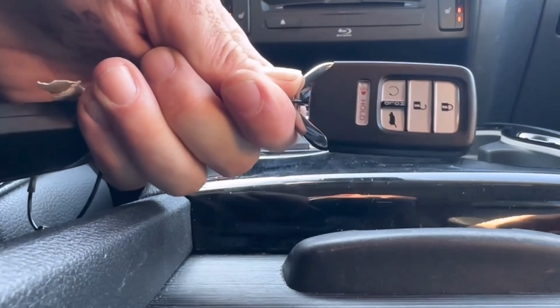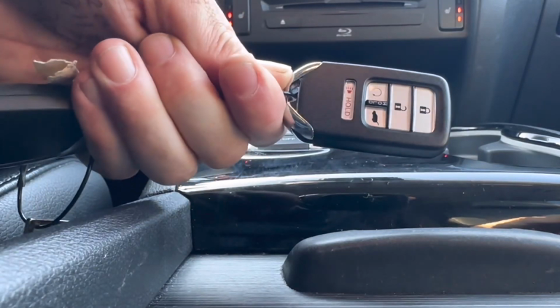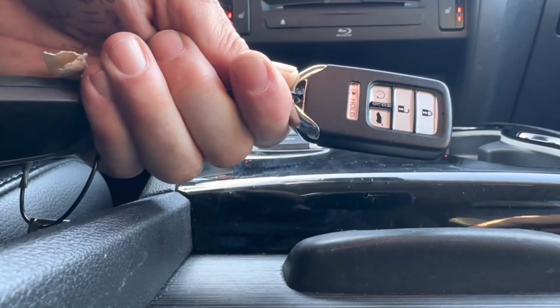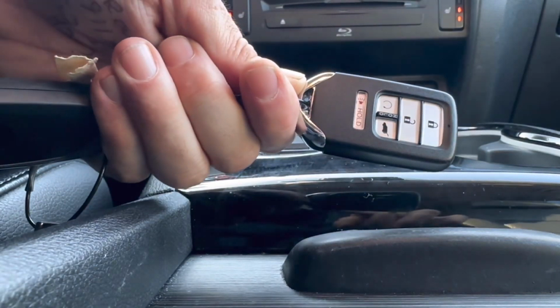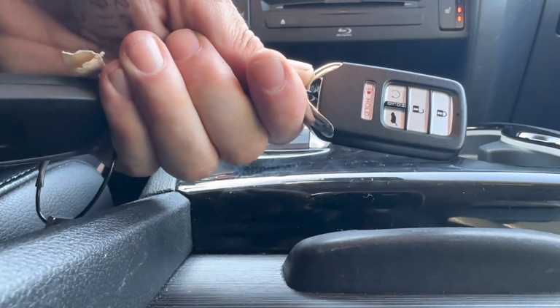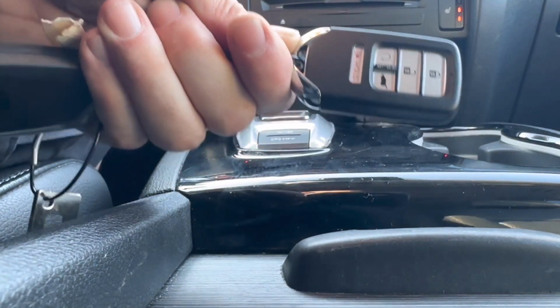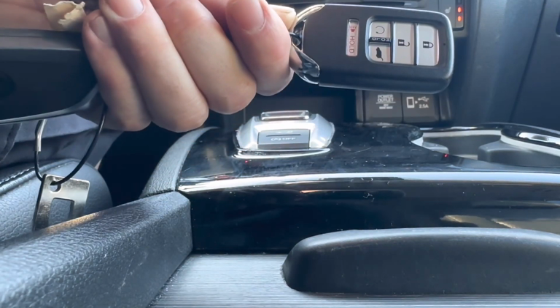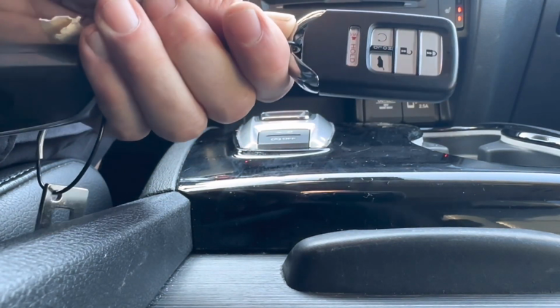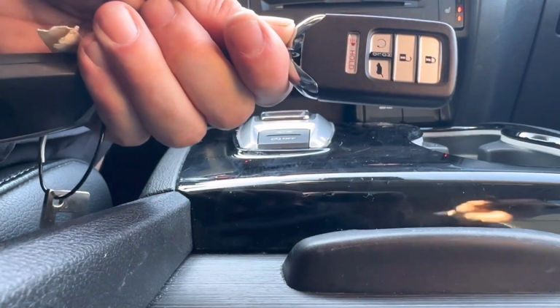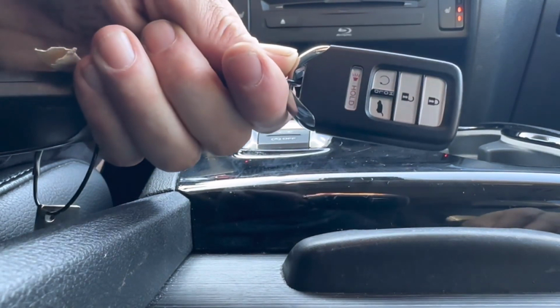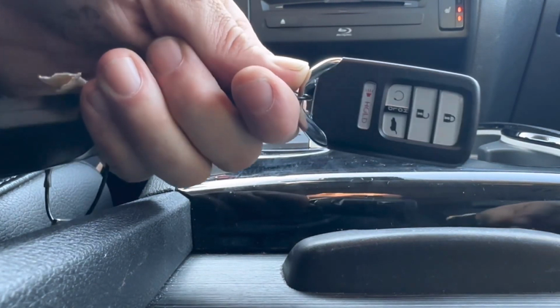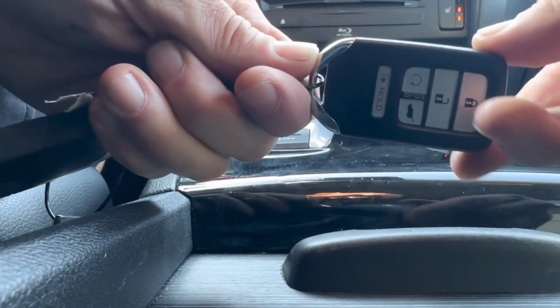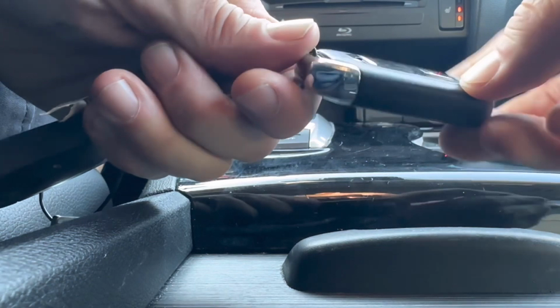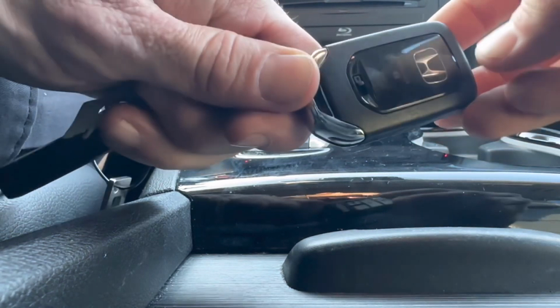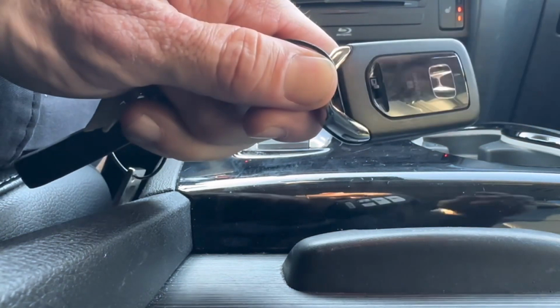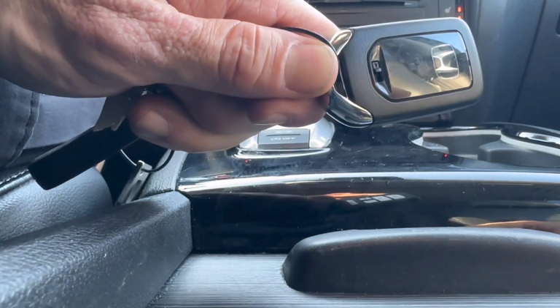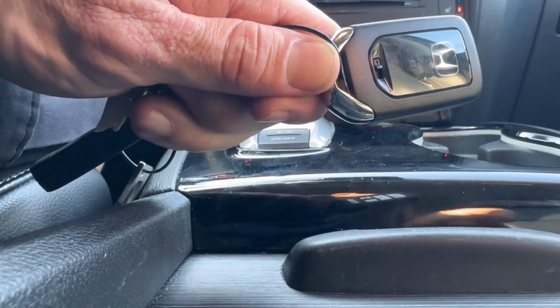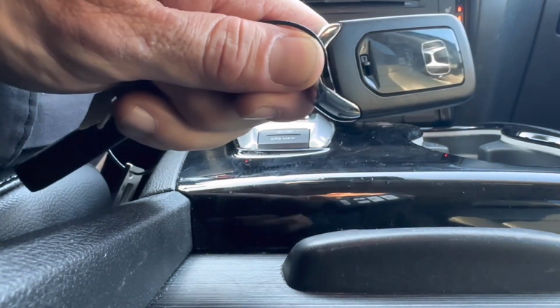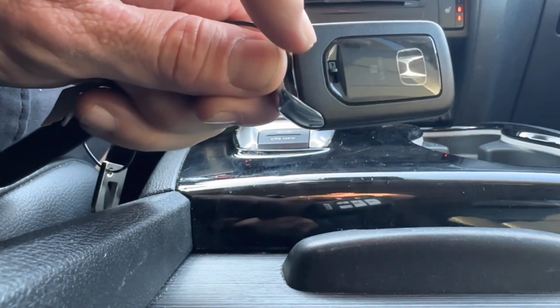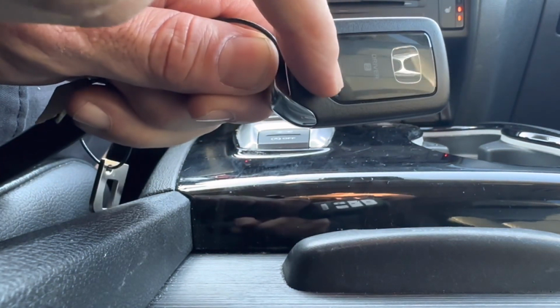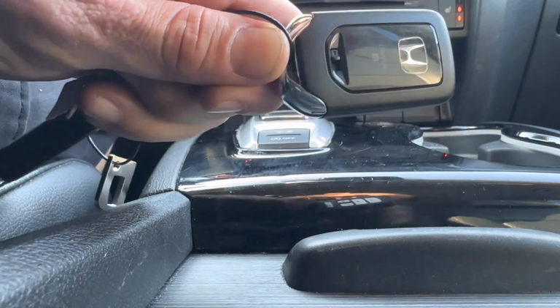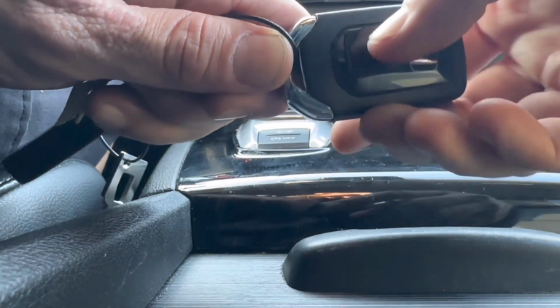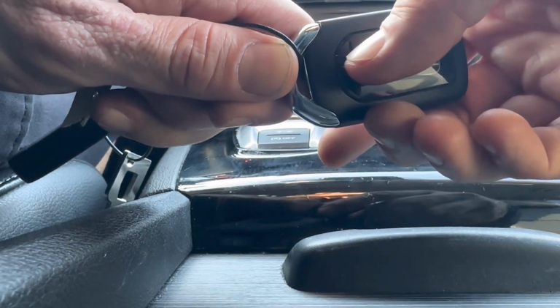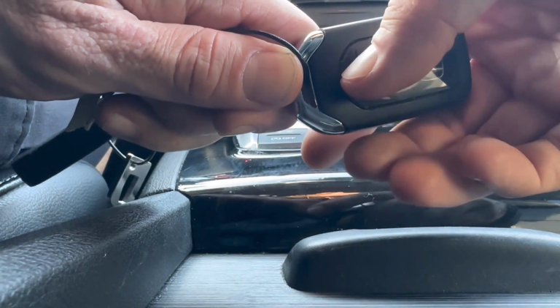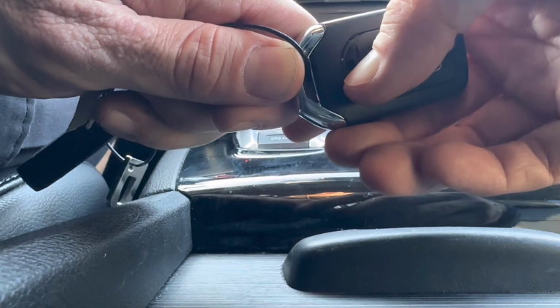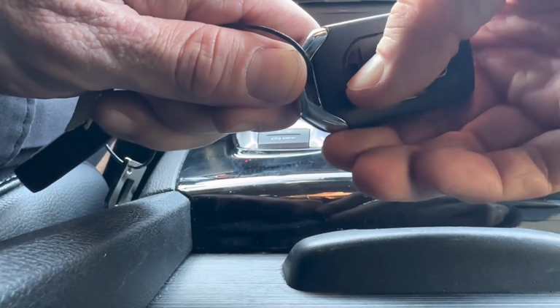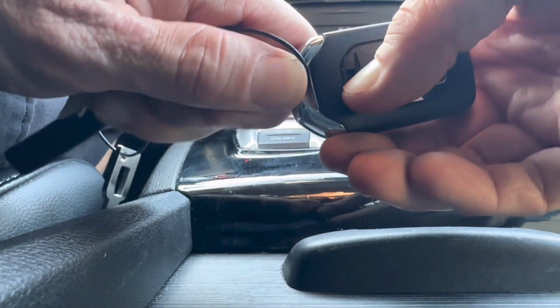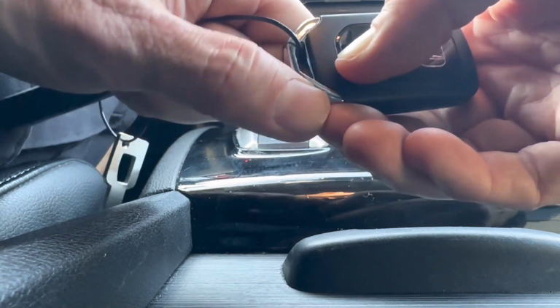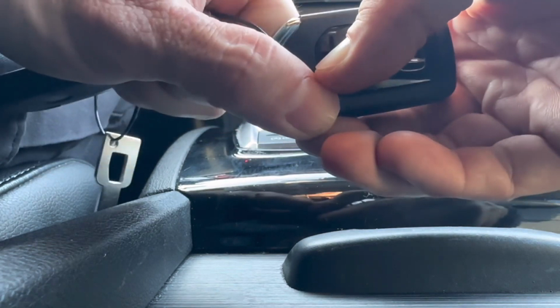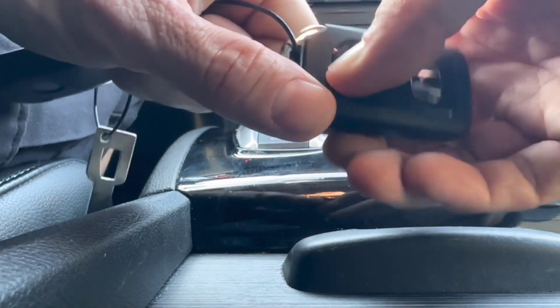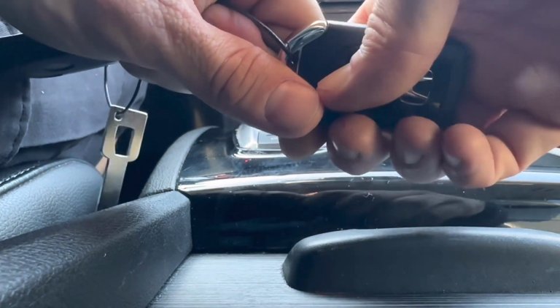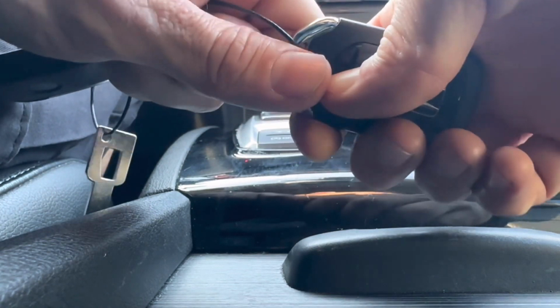The first thing you're going to want to do is remove the emergency key out of the bottom of the remote. If you flip it over you'll notice that there's a switch right here. Just go ahead and push that switch to the right and then you can pull out the emergency key.